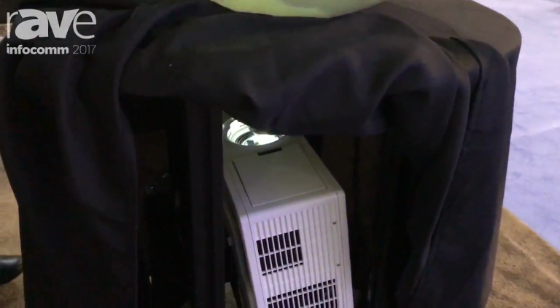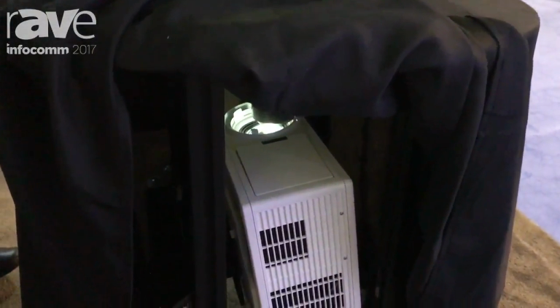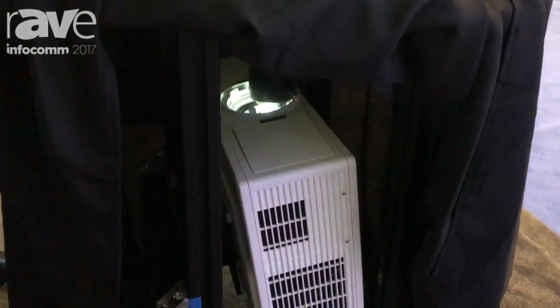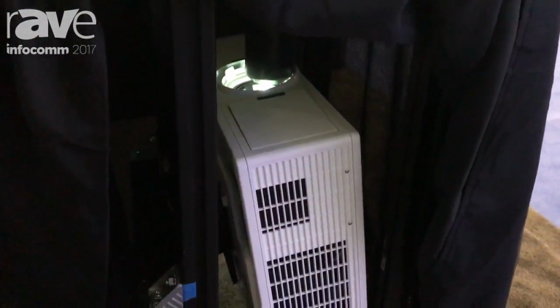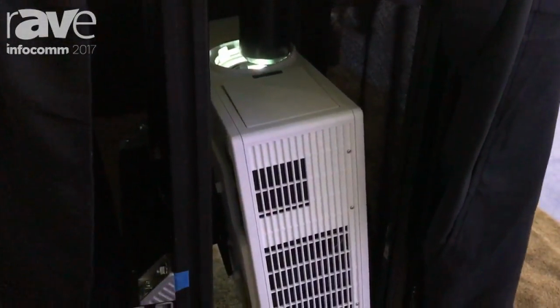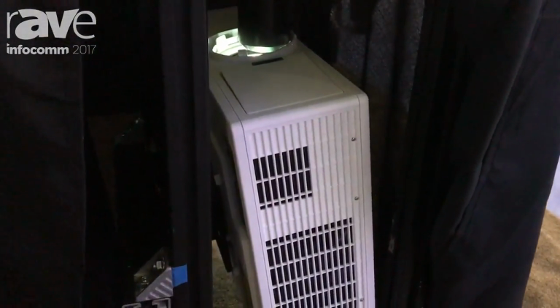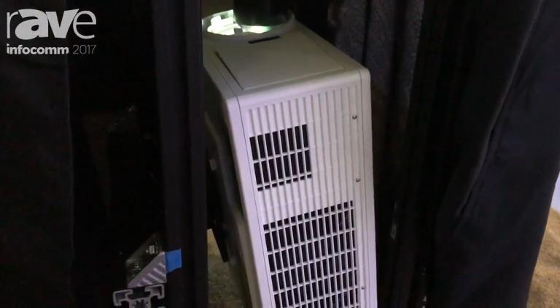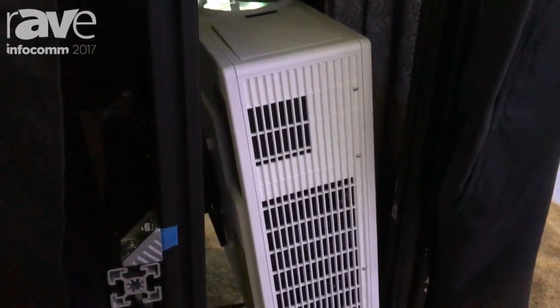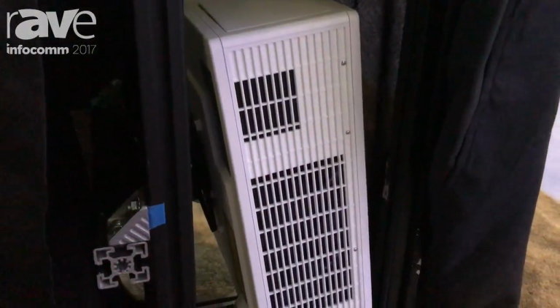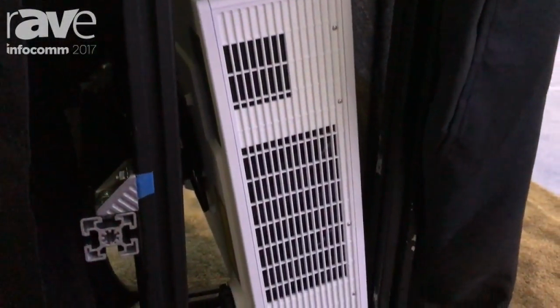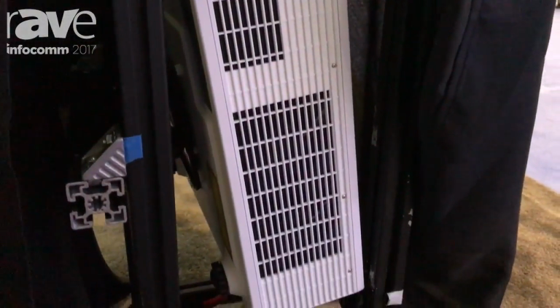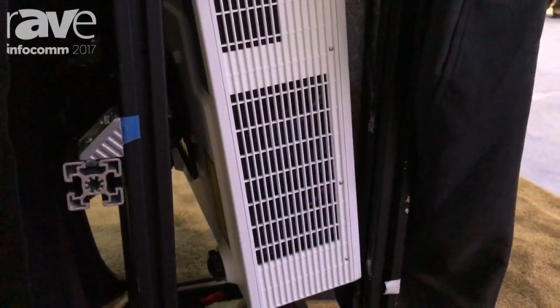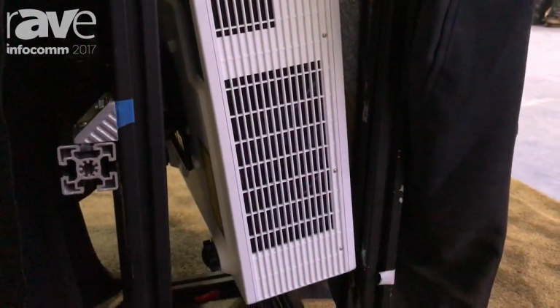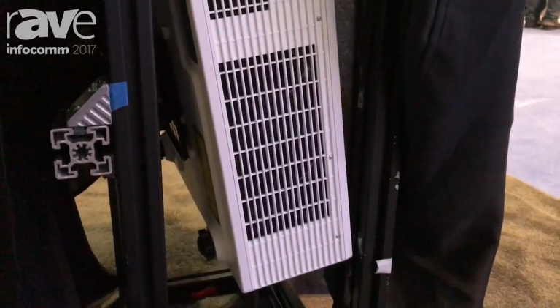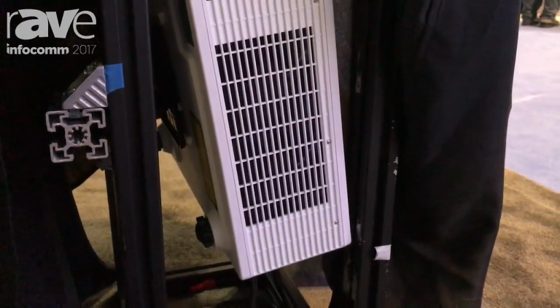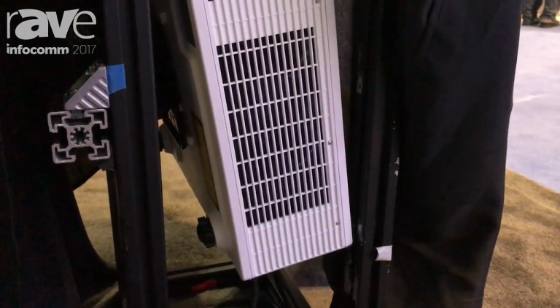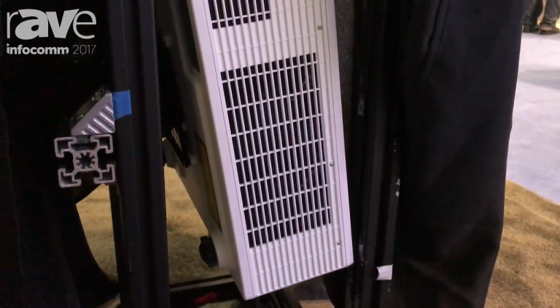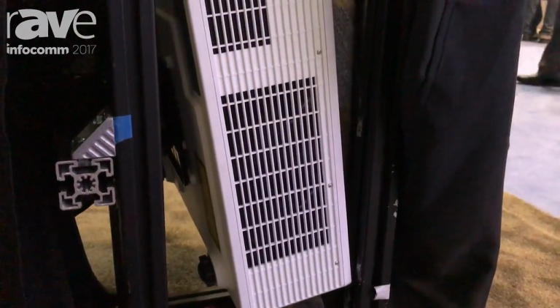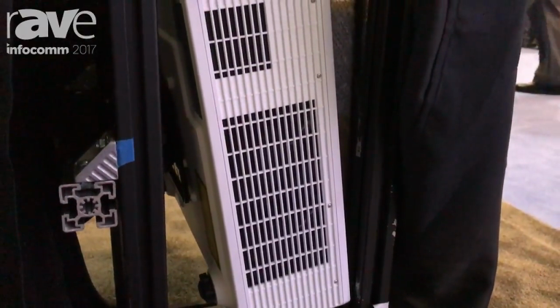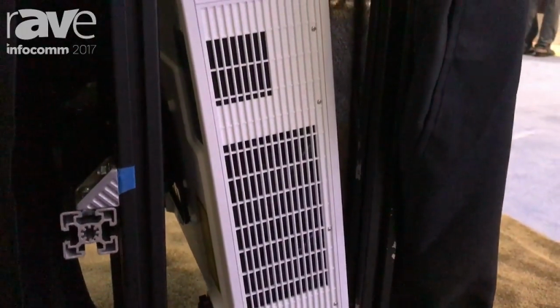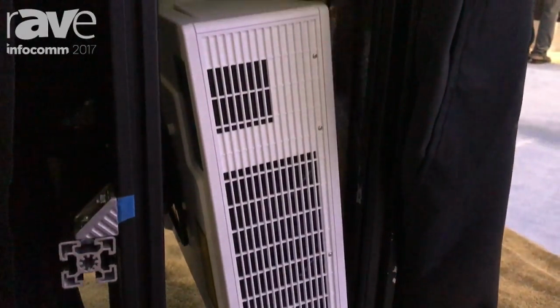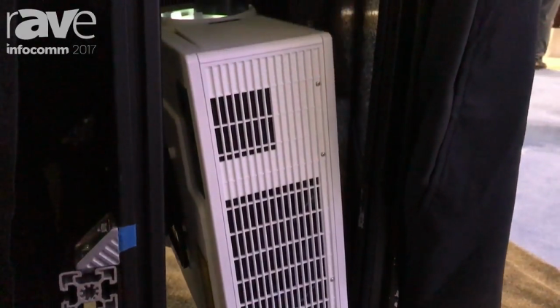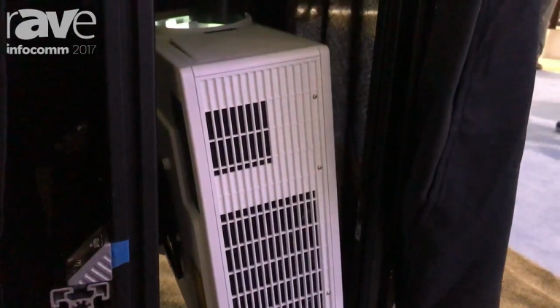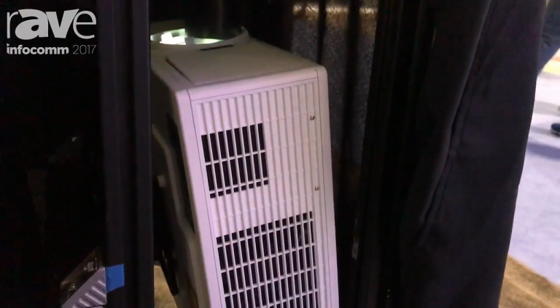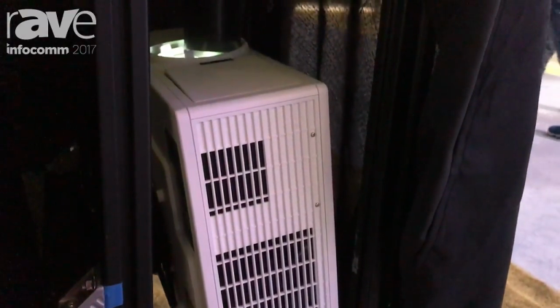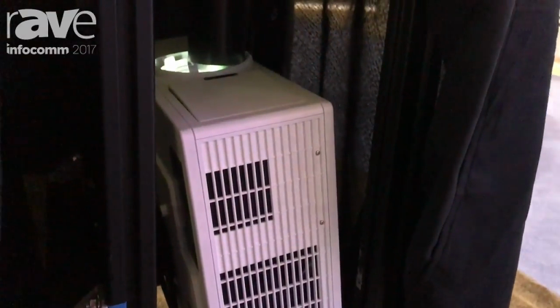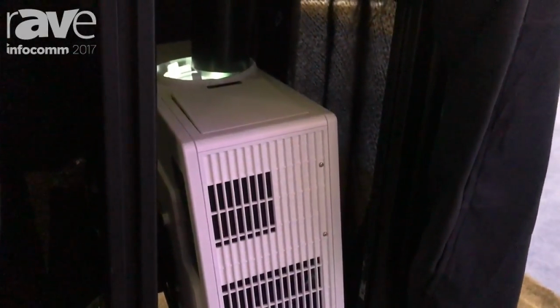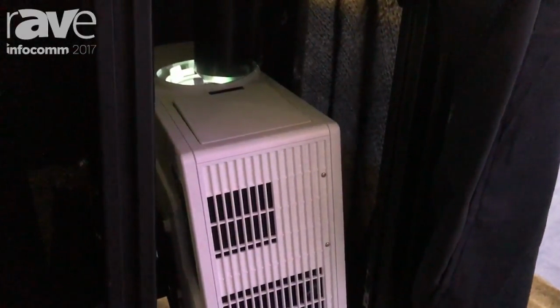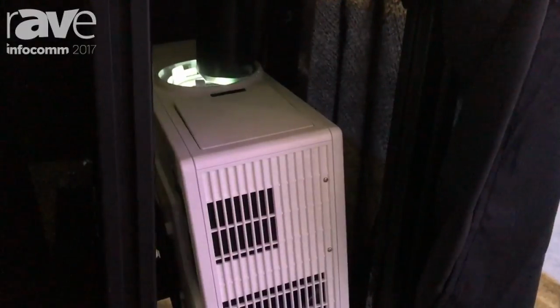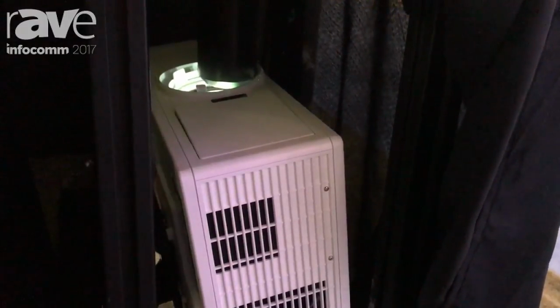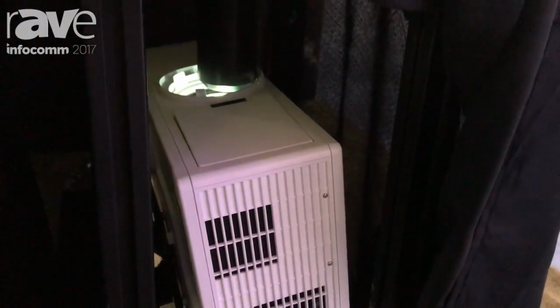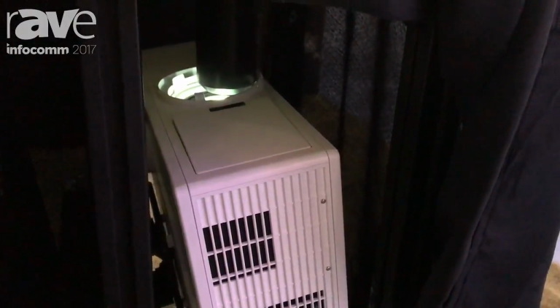The globe can be anywhere from the size you see here, which is about 24 inches, up to 6 feet. Our projector, as you see, is under the table and then it comes up inside the globe.